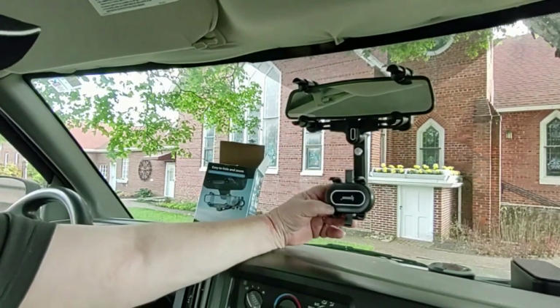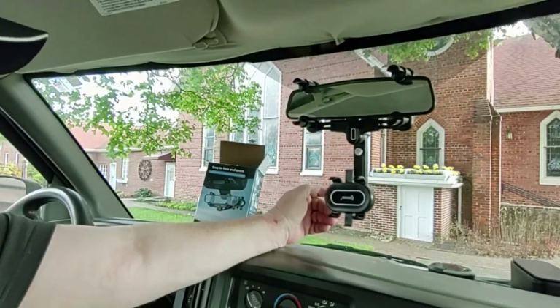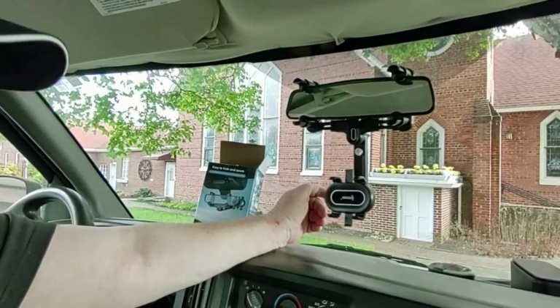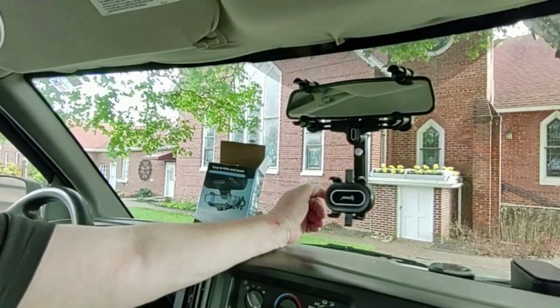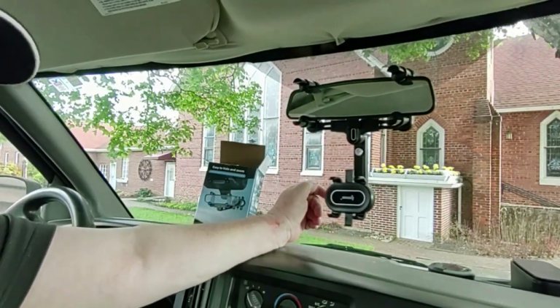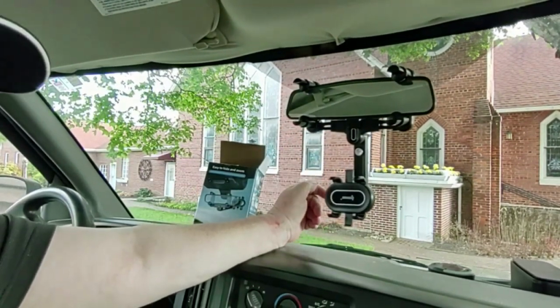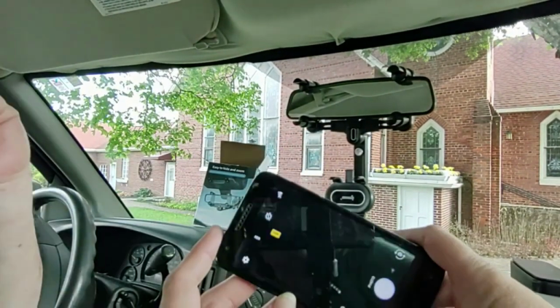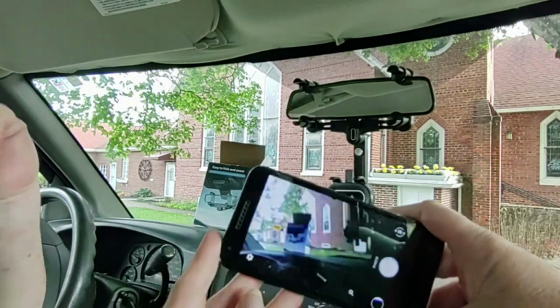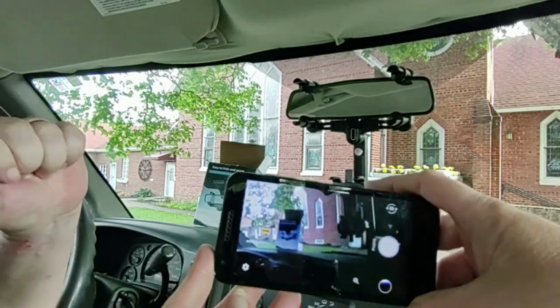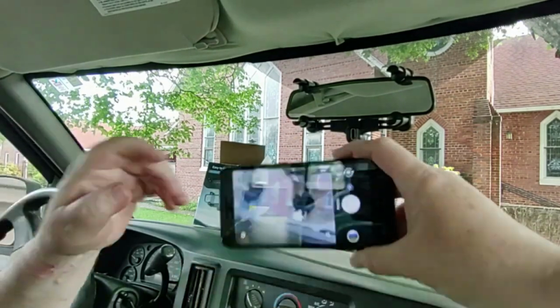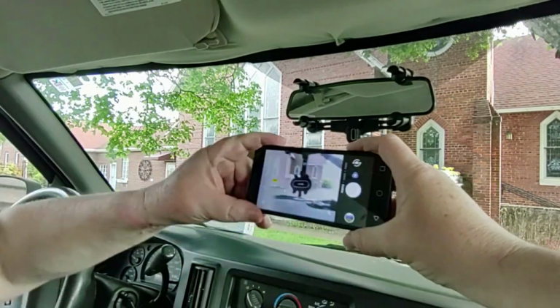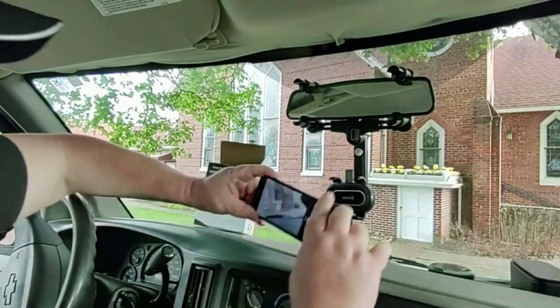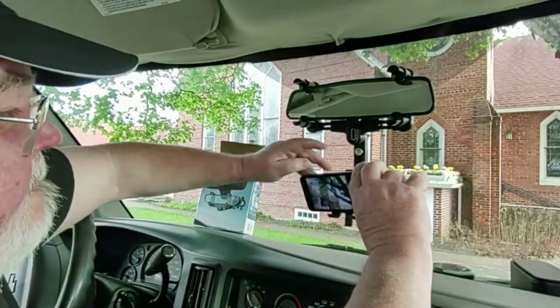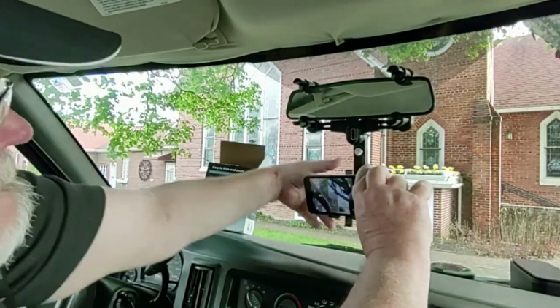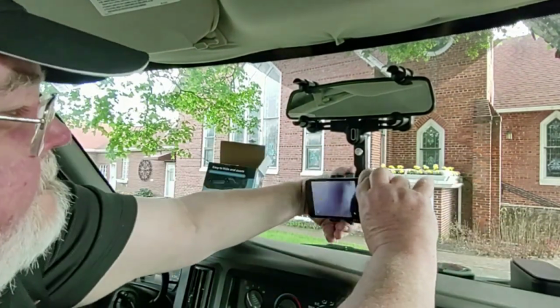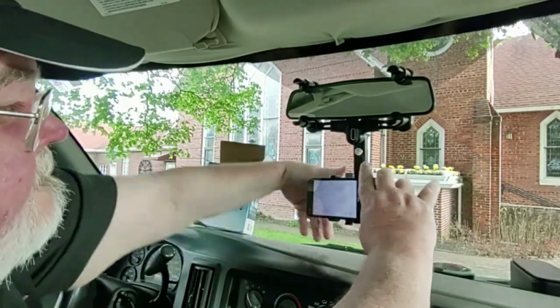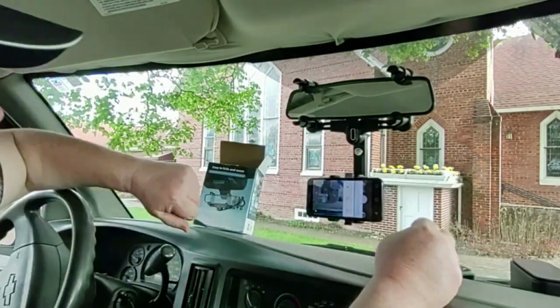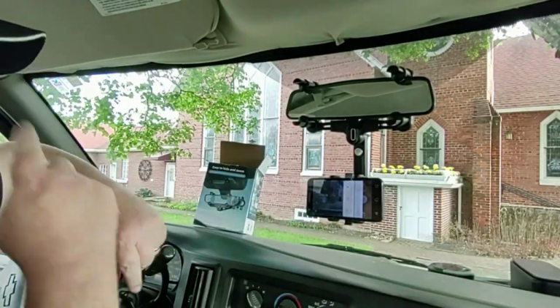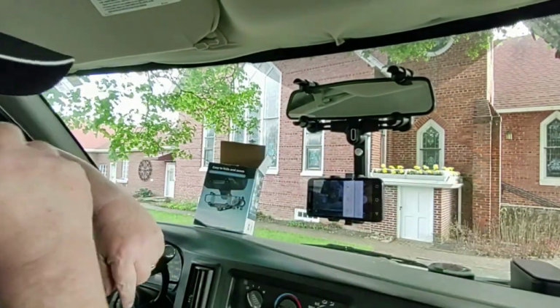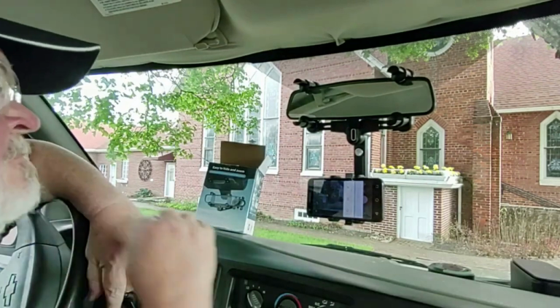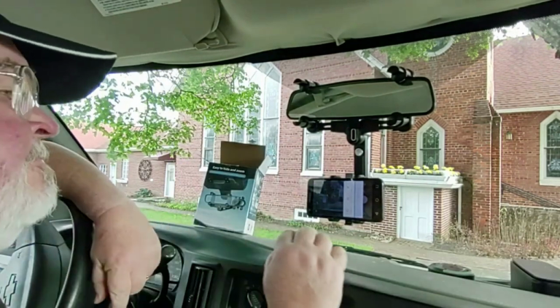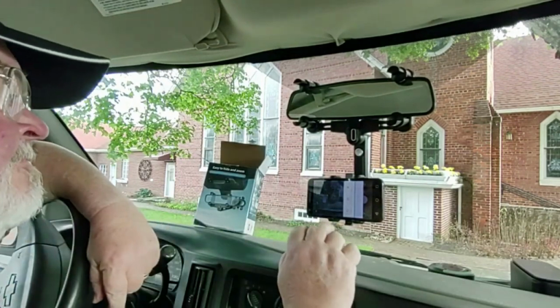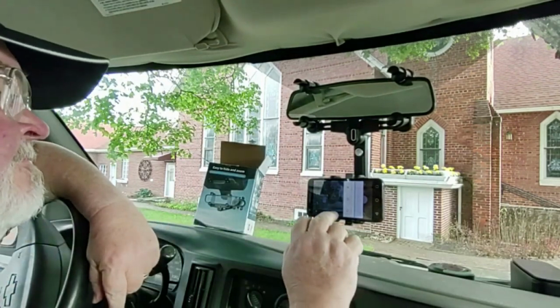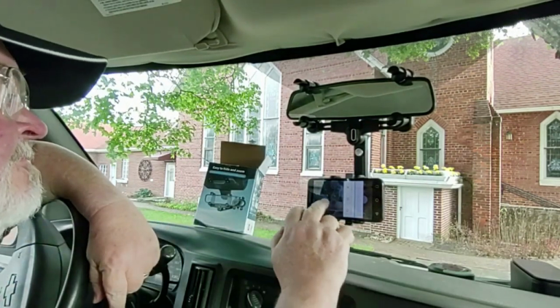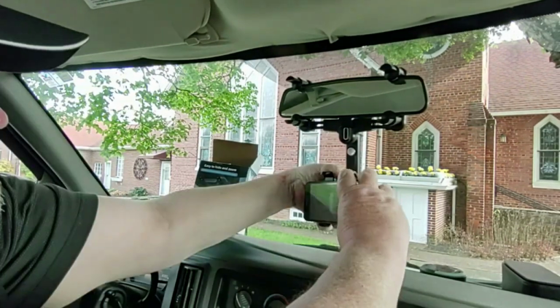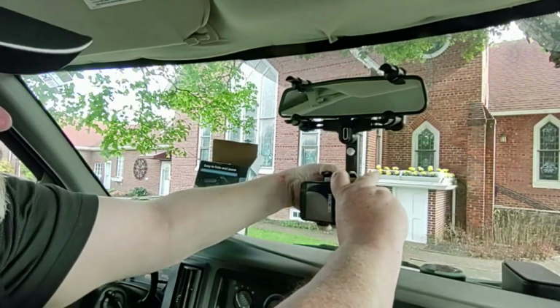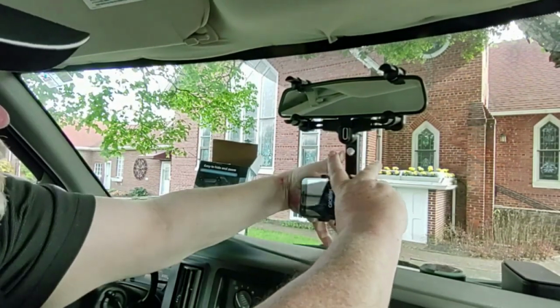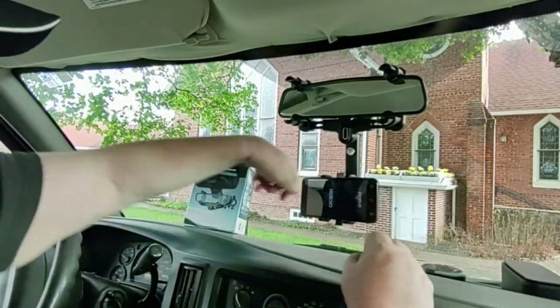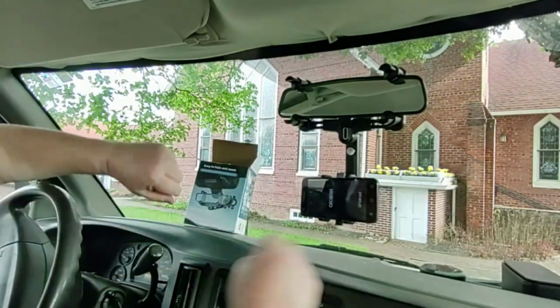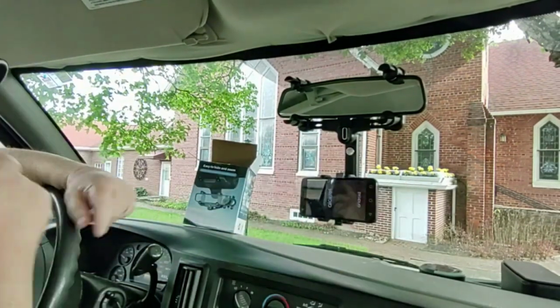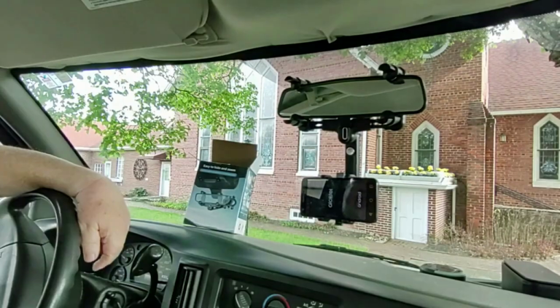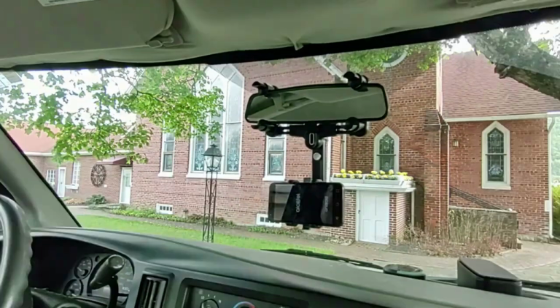So take my cell phone and we'll see if it fits. So how did that fit — just like every other cell phone holder? Well, shall we drive and see how it works? Yeah, let's.